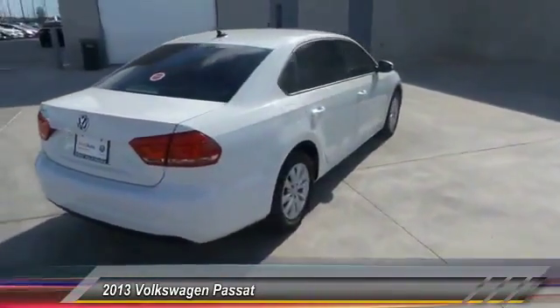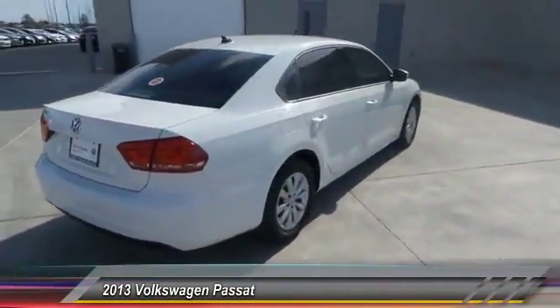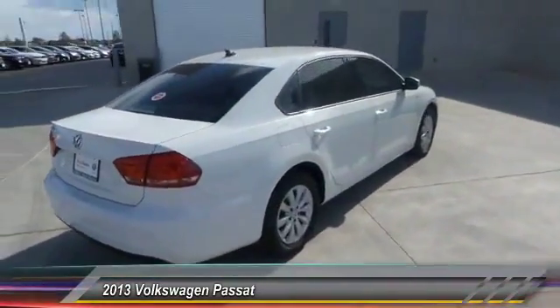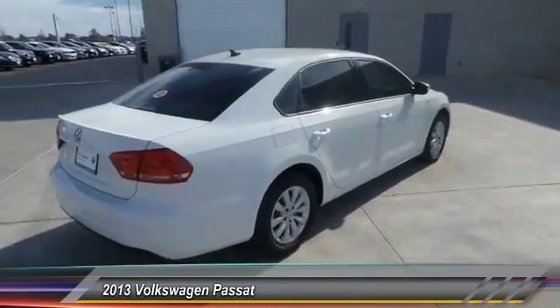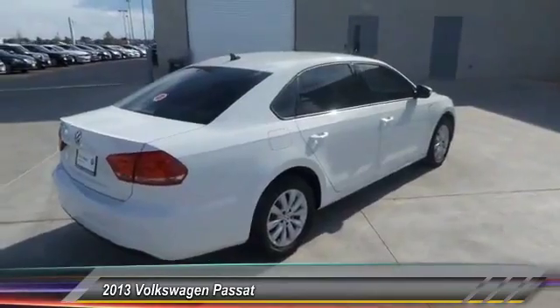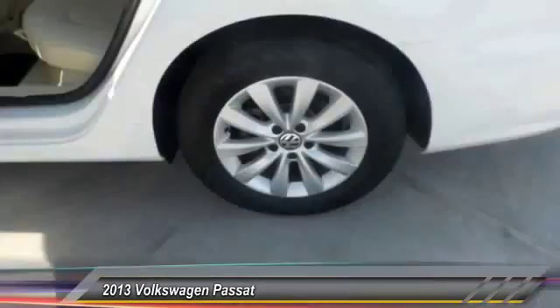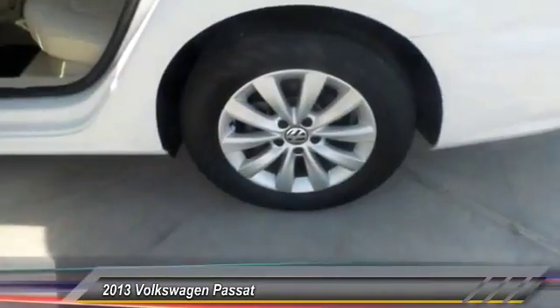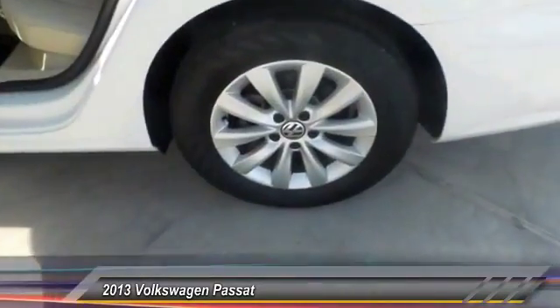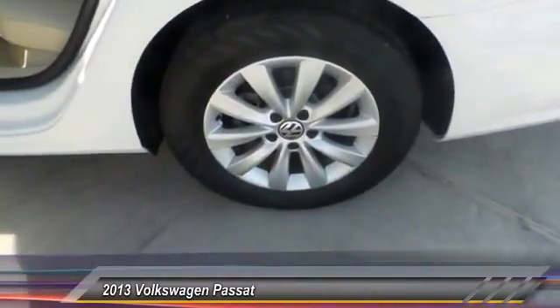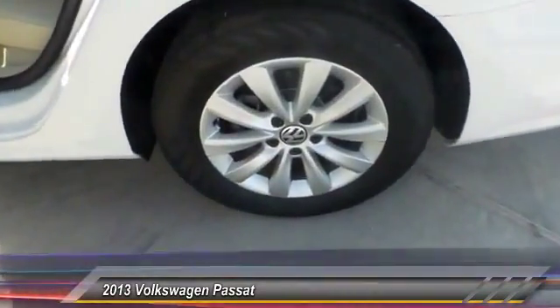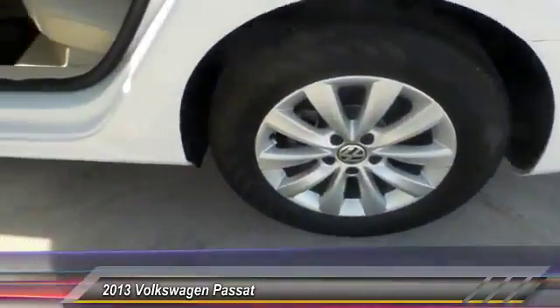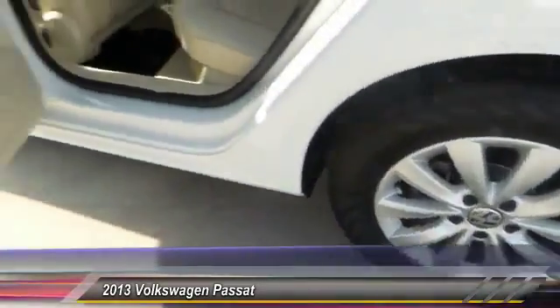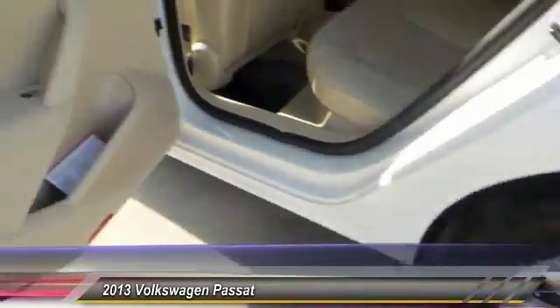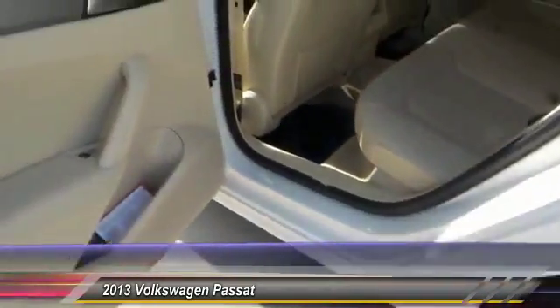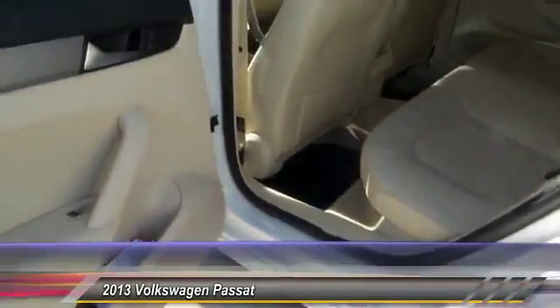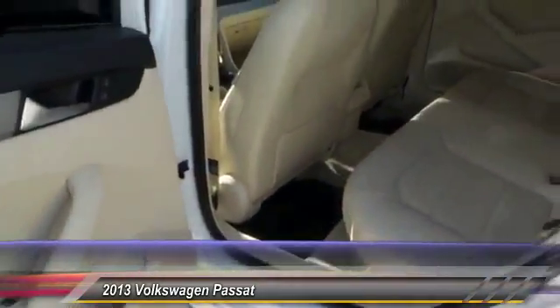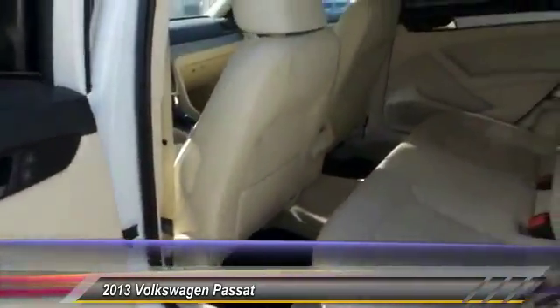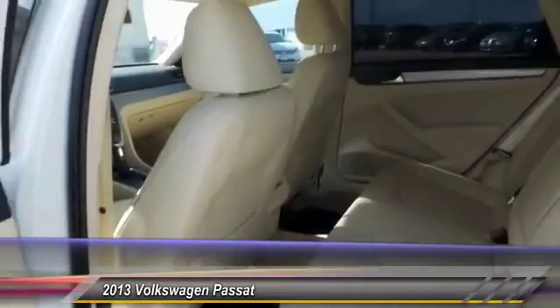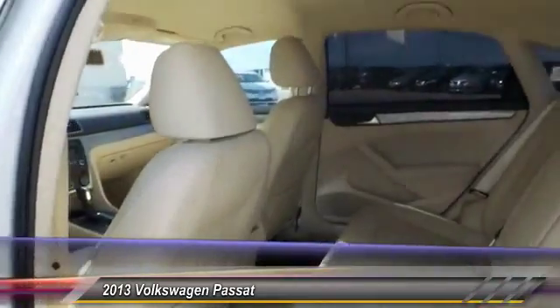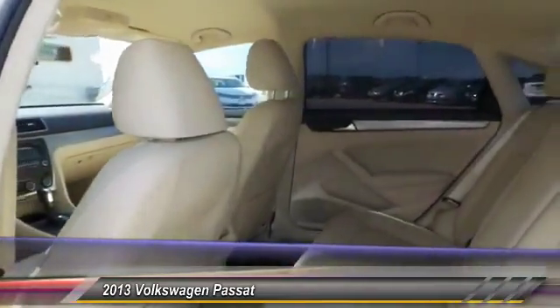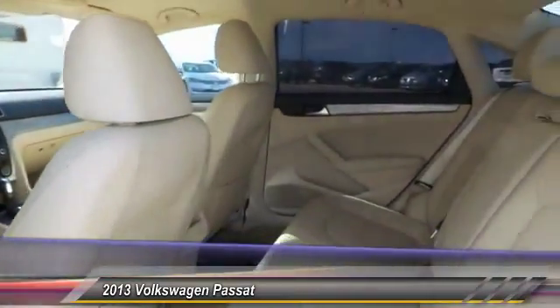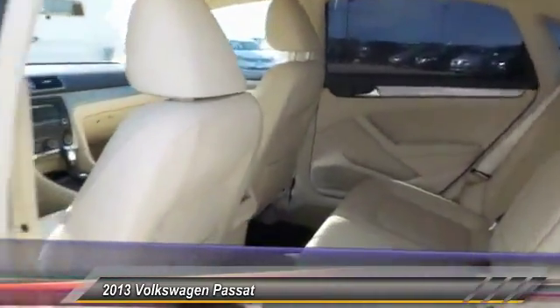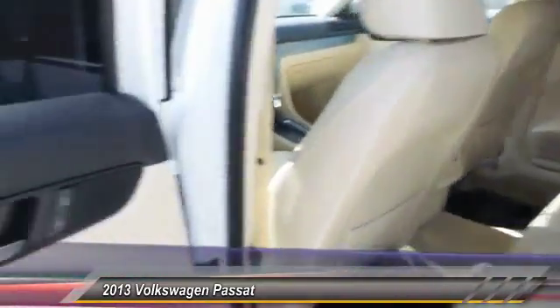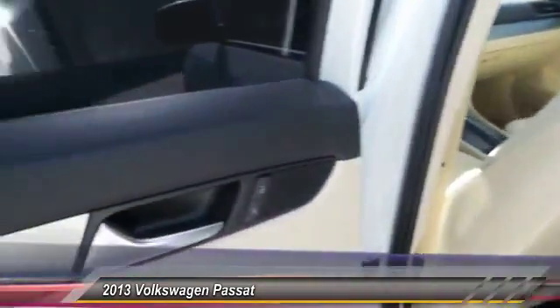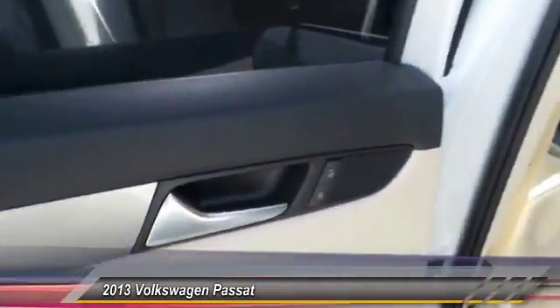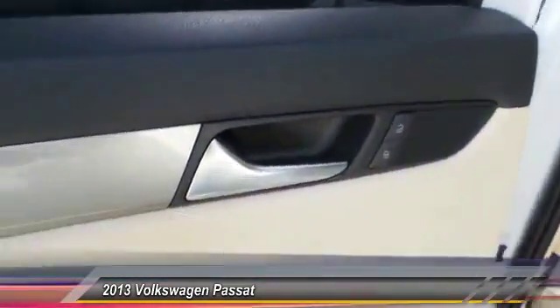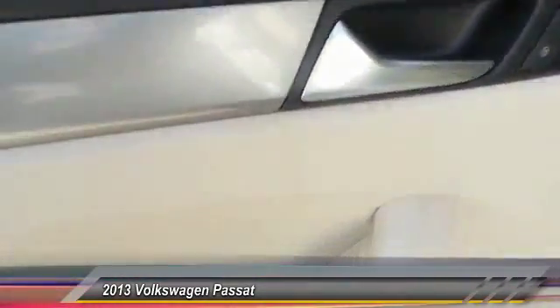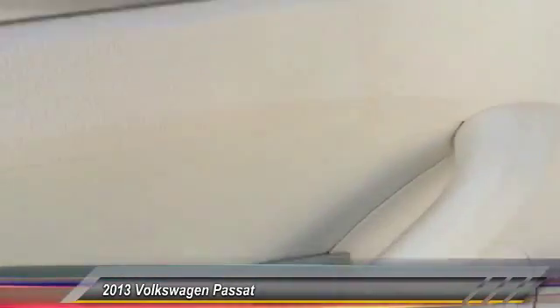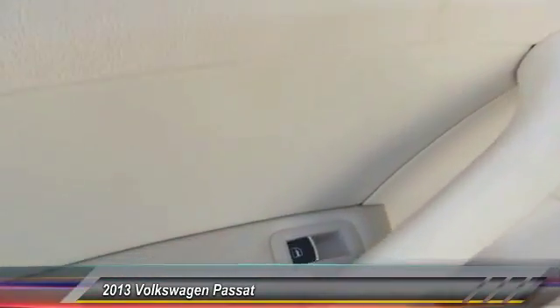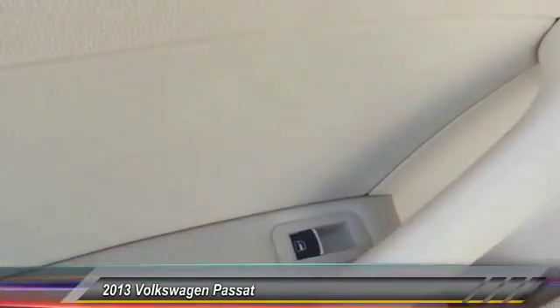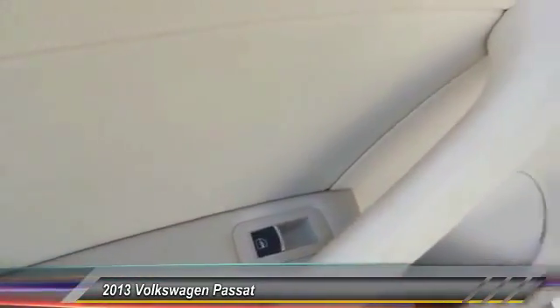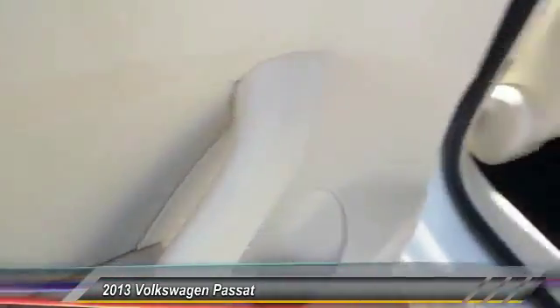Keyless entry, automatic stability control, child safety locks, security system, trip computer, power windows, dual front airbags, power driver mirror, low tire pressure warning.